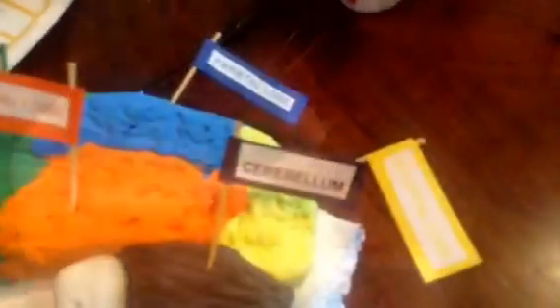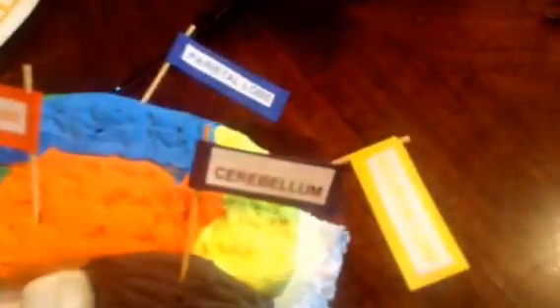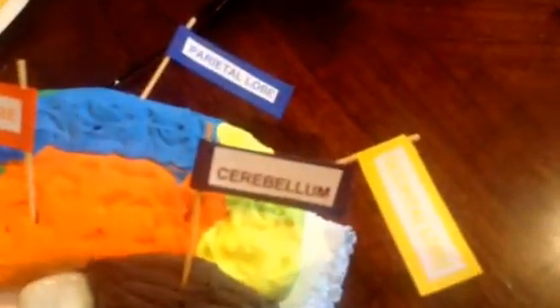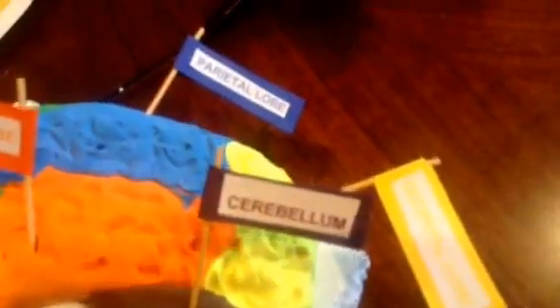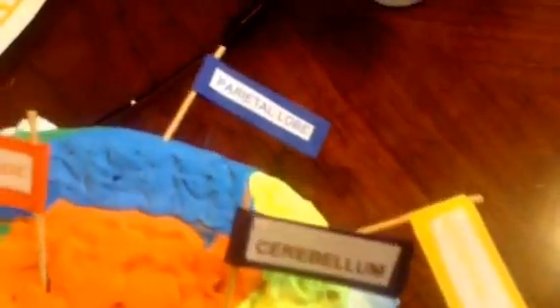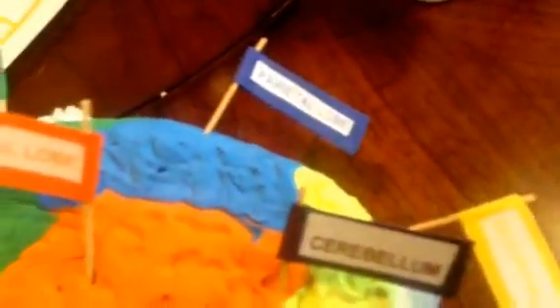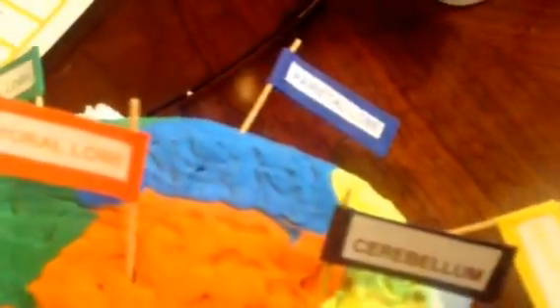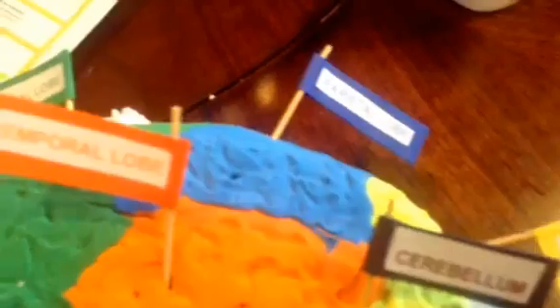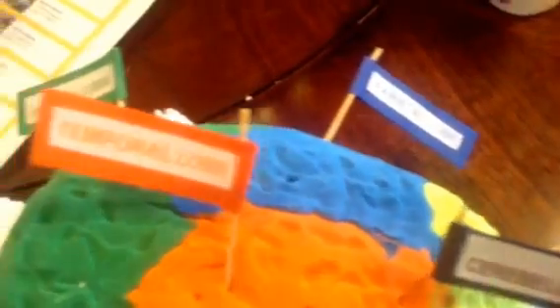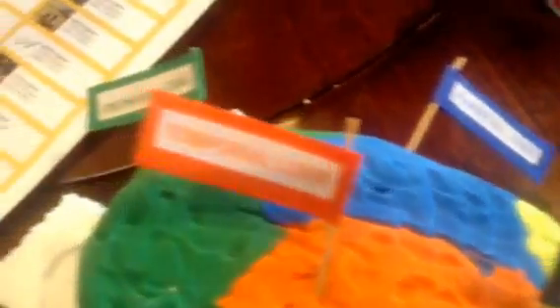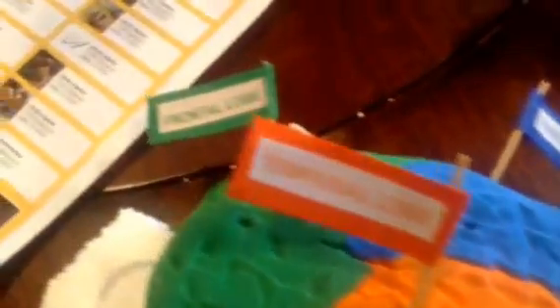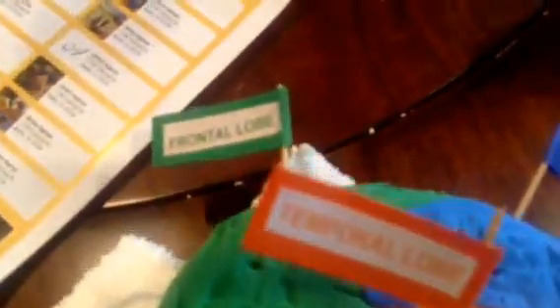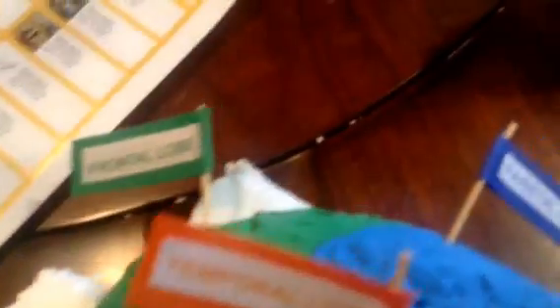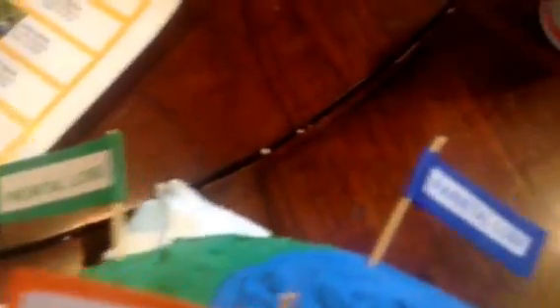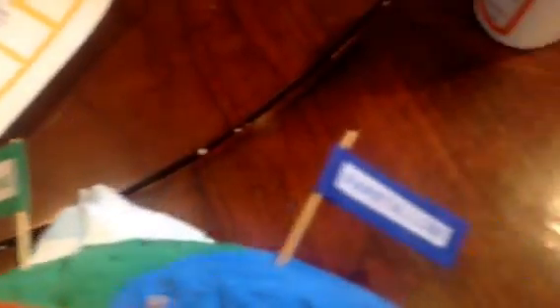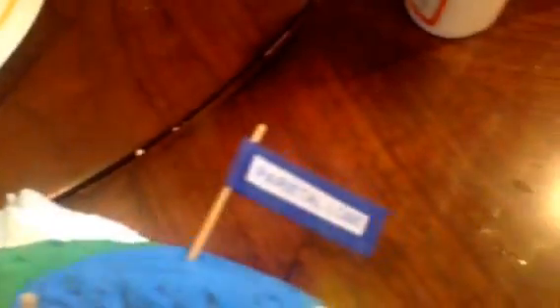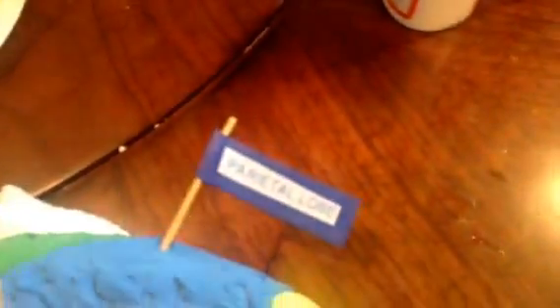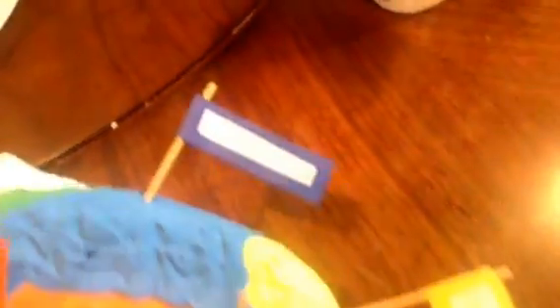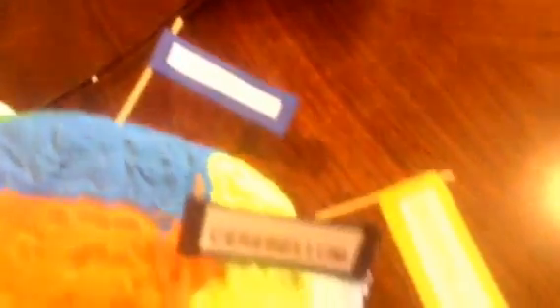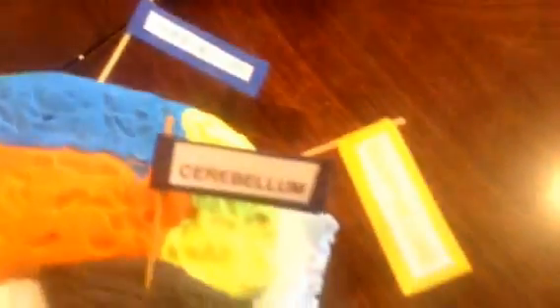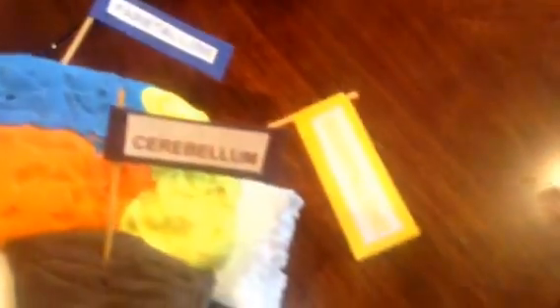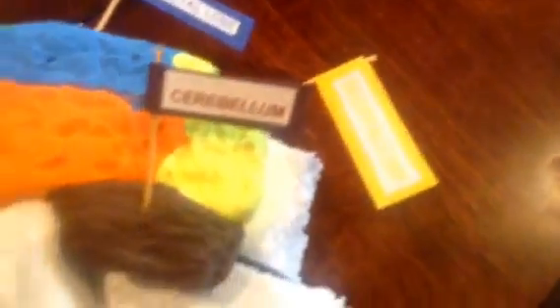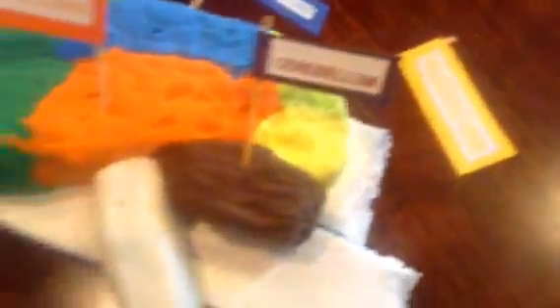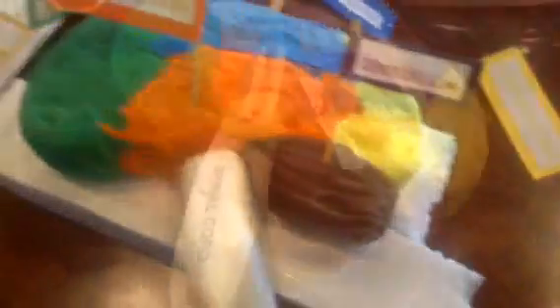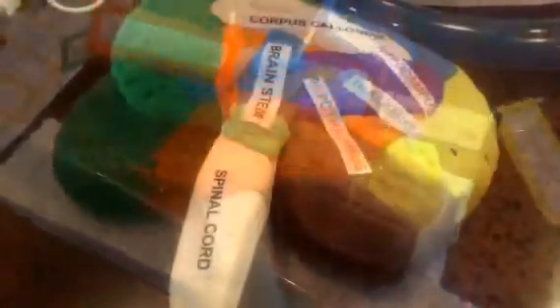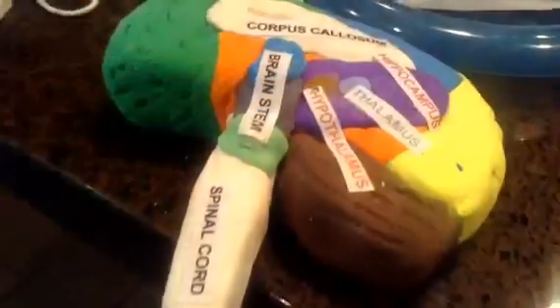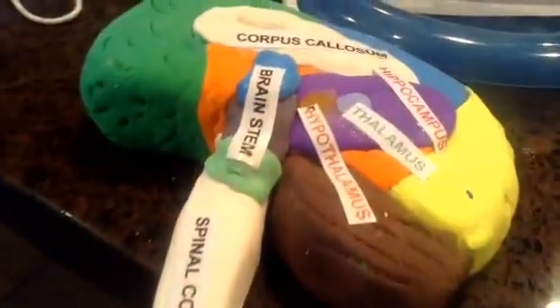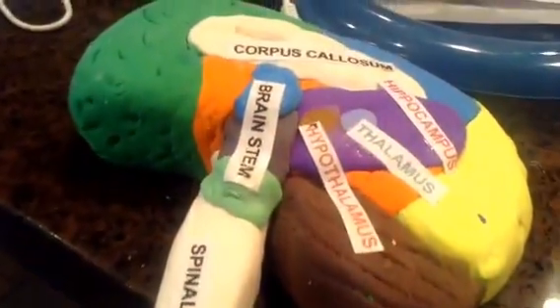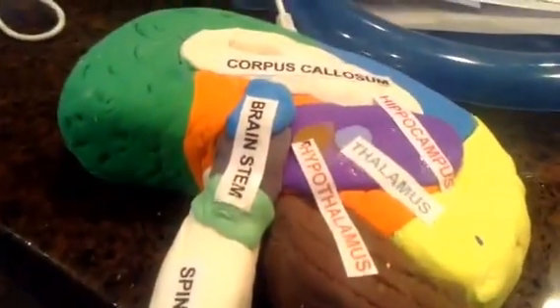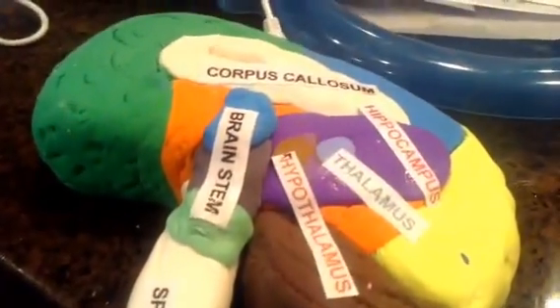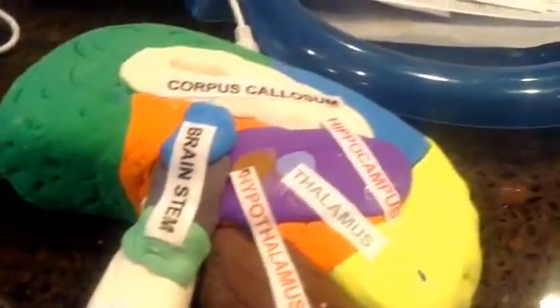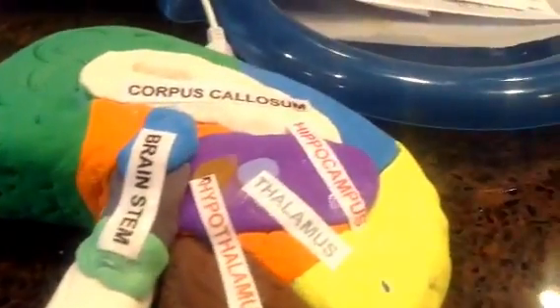Next I used the toothpicks that you can see in the brain and used them for labels. Then I glued more labels on the inside of the brain.